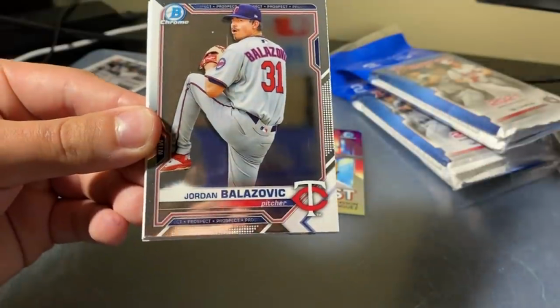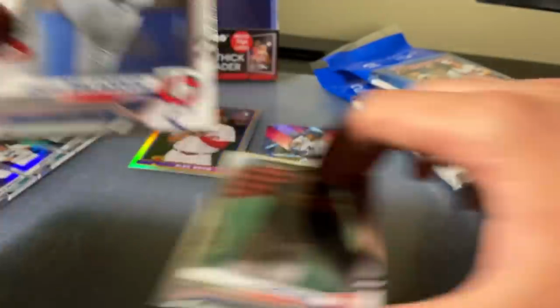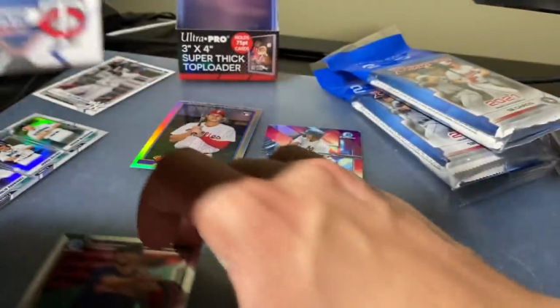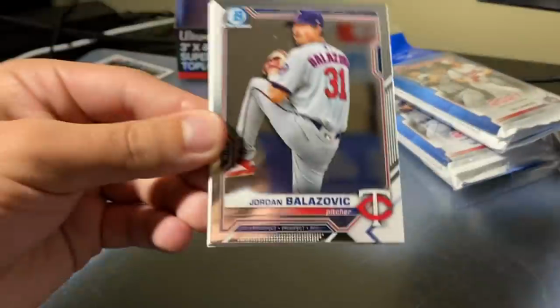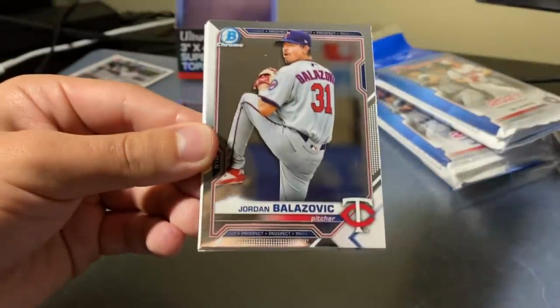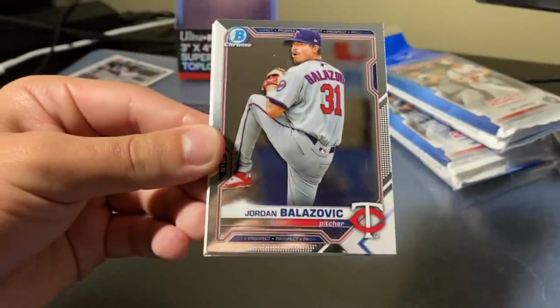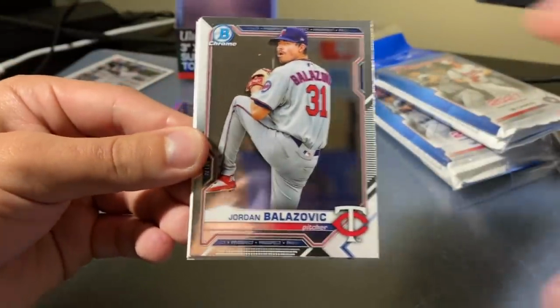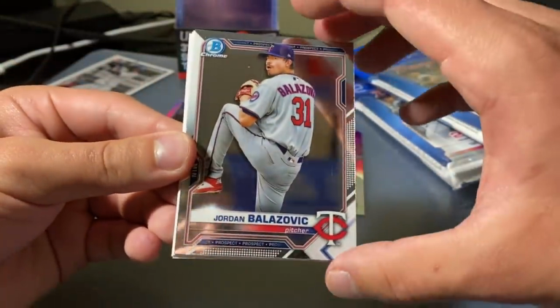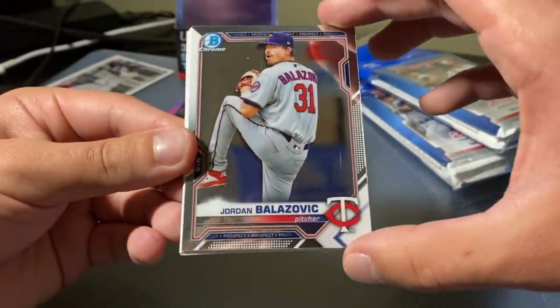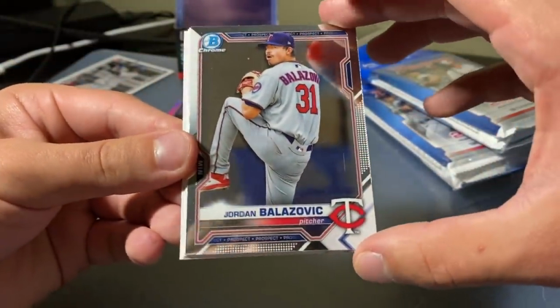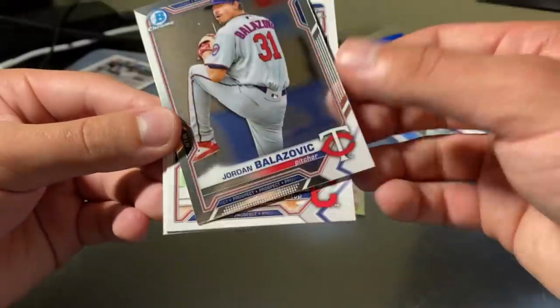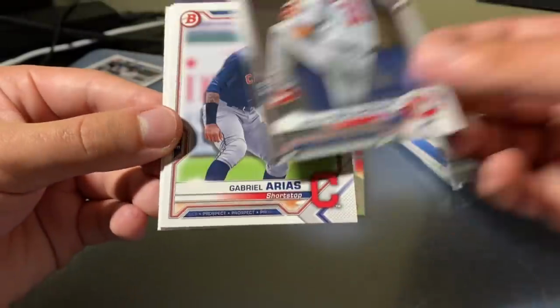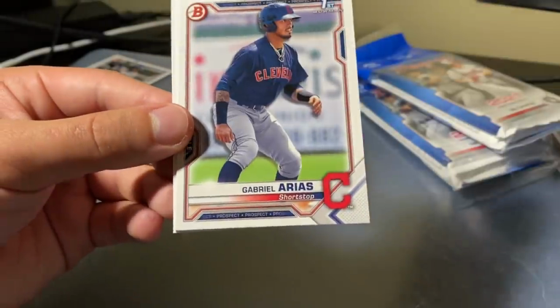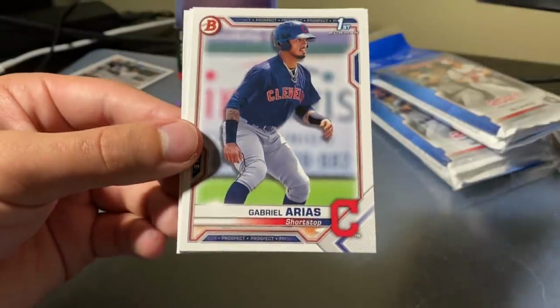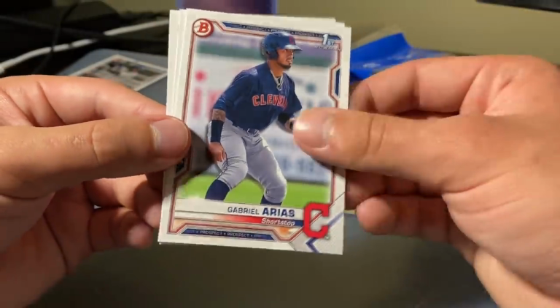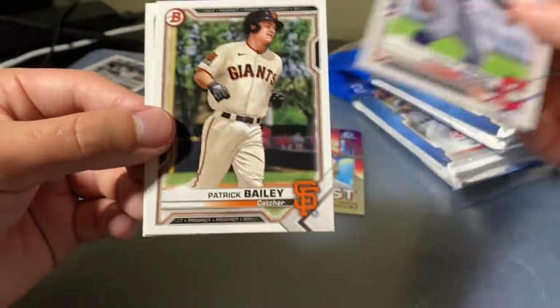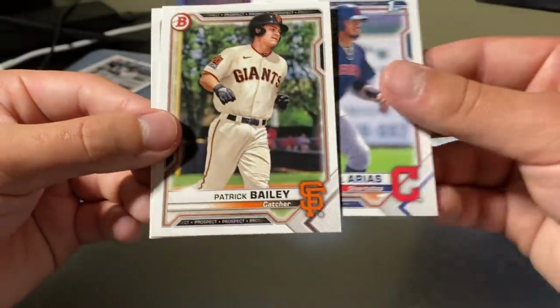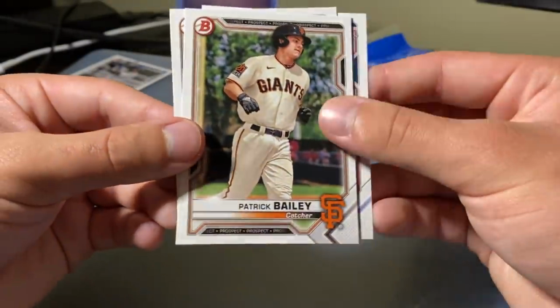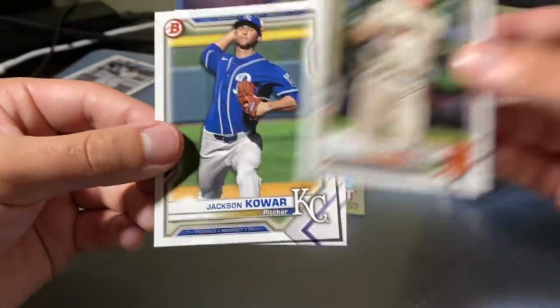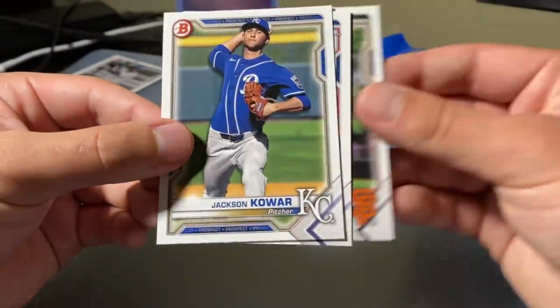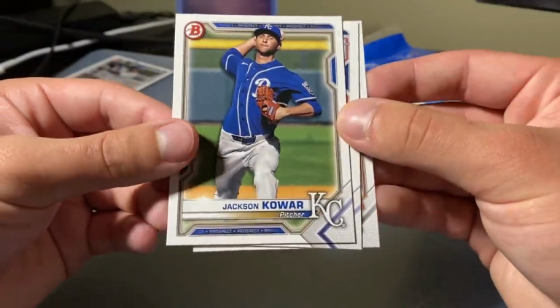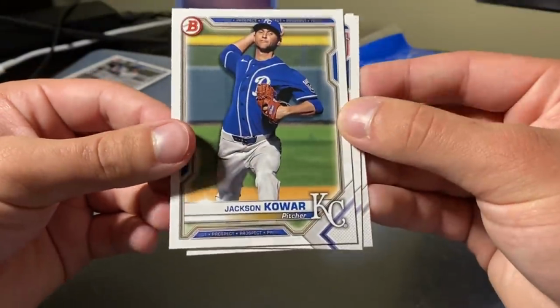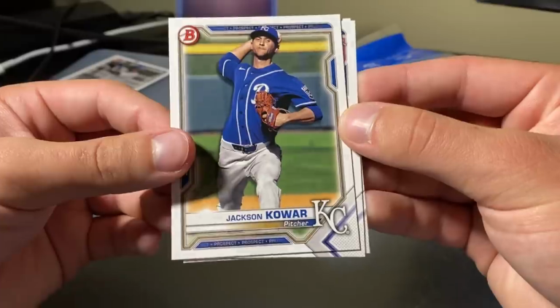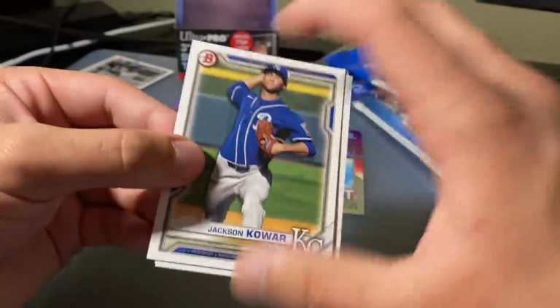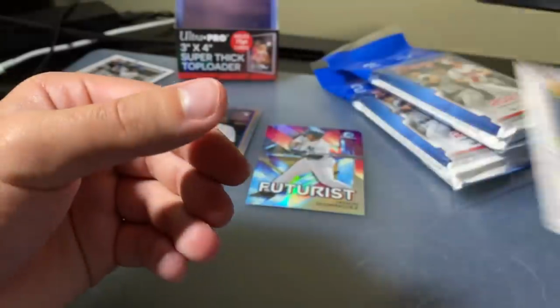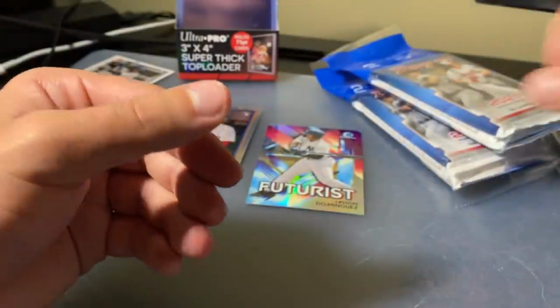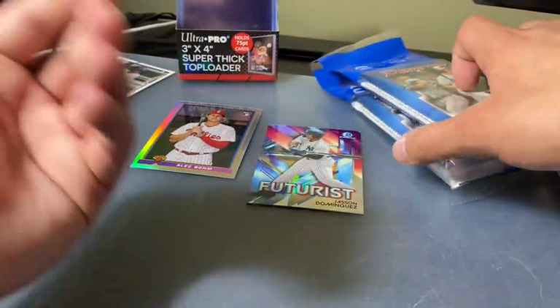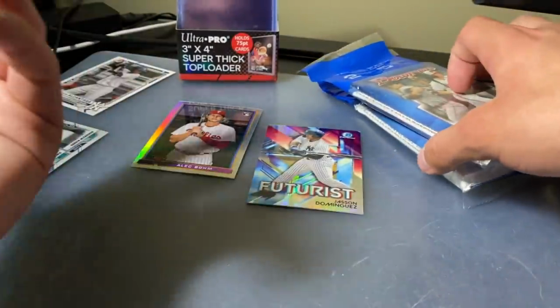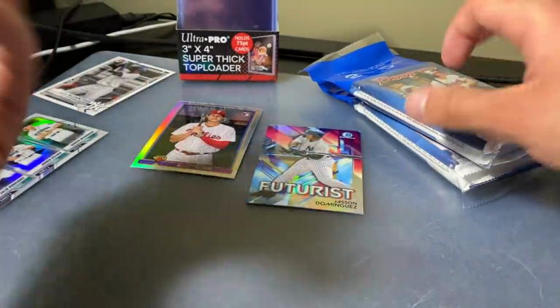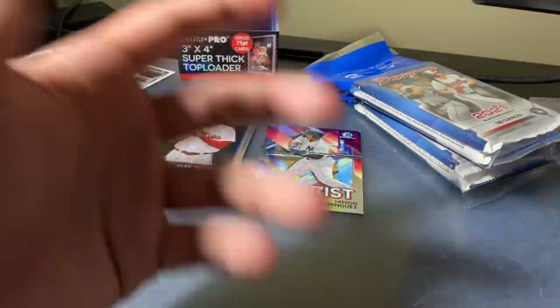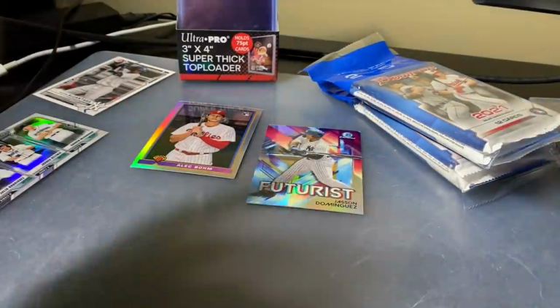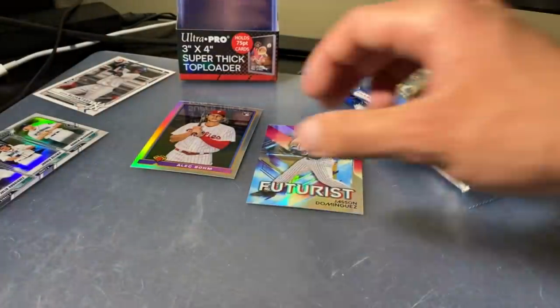Jordan Belosevich, Gabriel Arias, Patrick Bailey, and Jackson Kowar. I'd say that was actually pretty solid. We got the nice Alec Bohm silver, the Futurist Dominguez, and the Alcantara first Bowman. We got a Bowman Scouts Top 100 and a triple silver. Not too shabby.